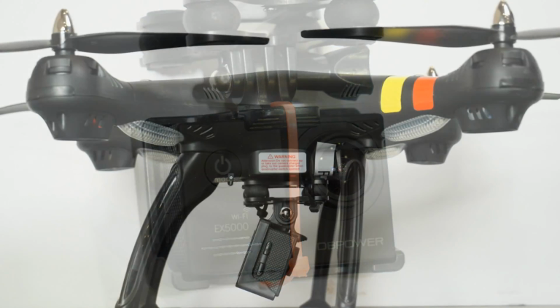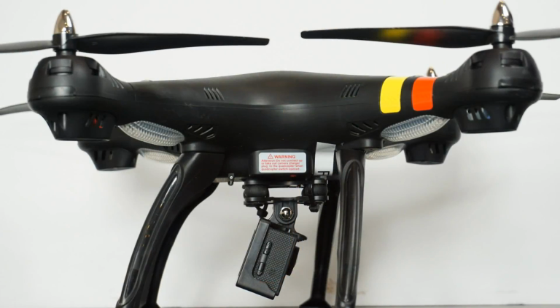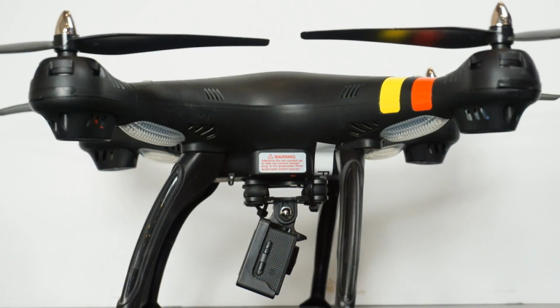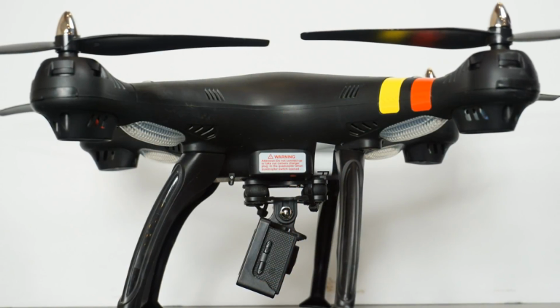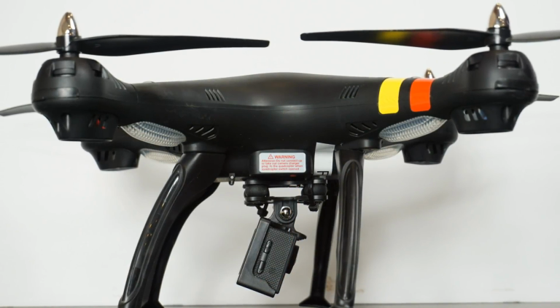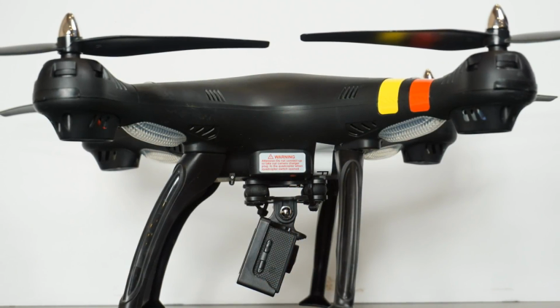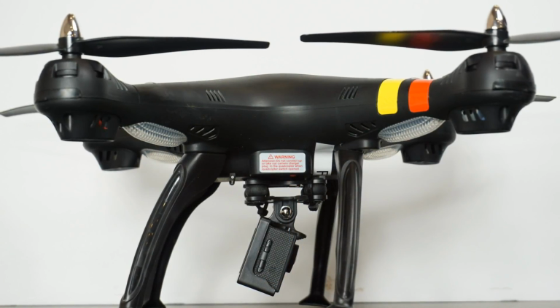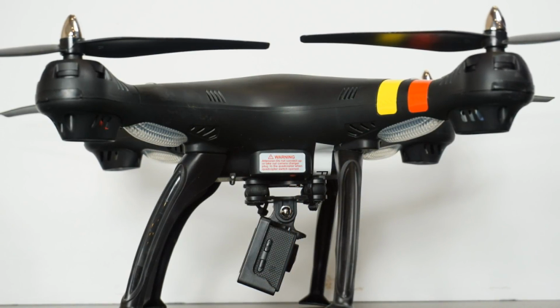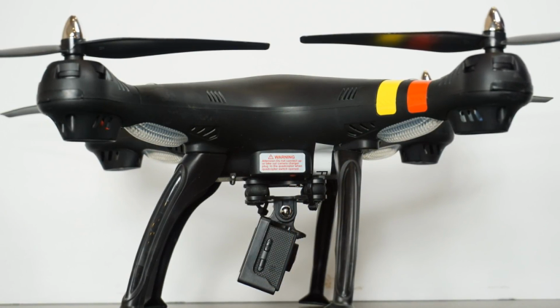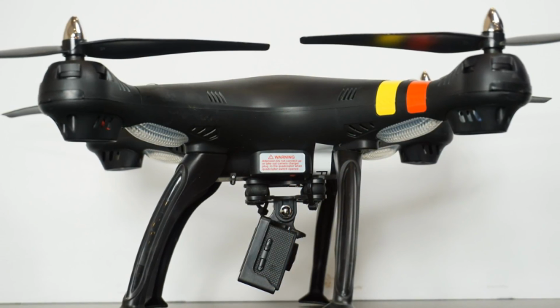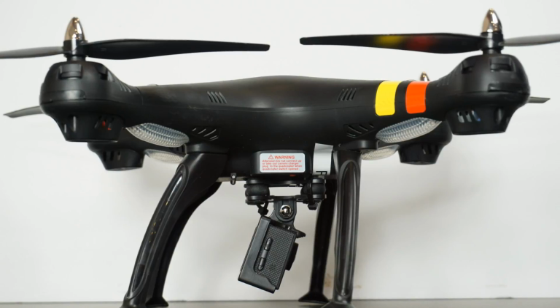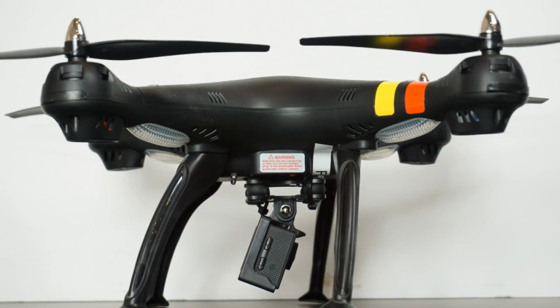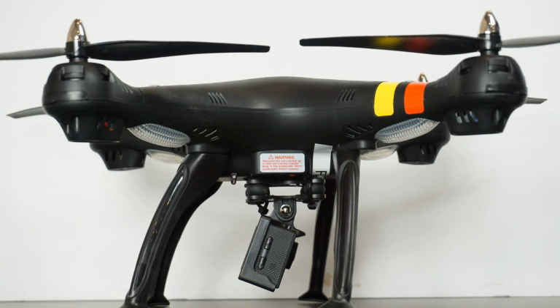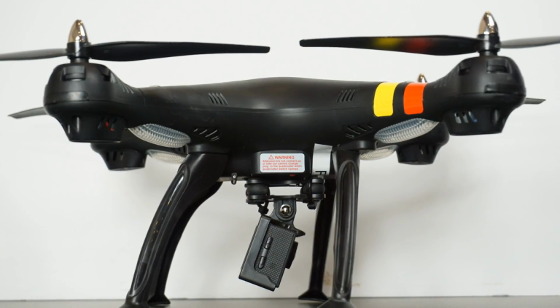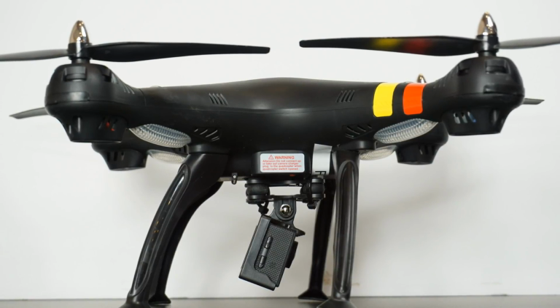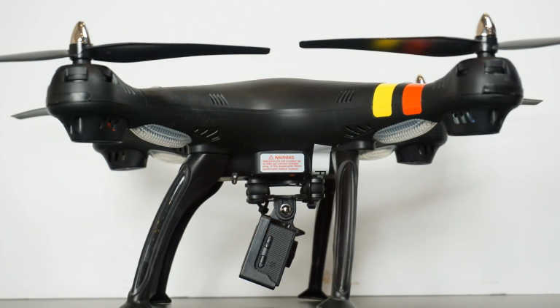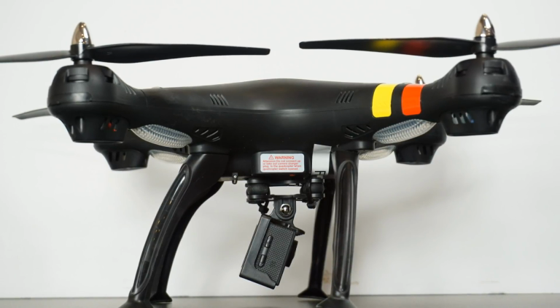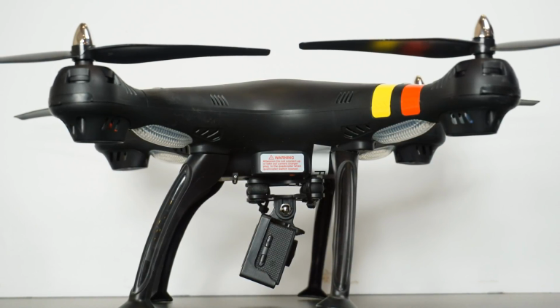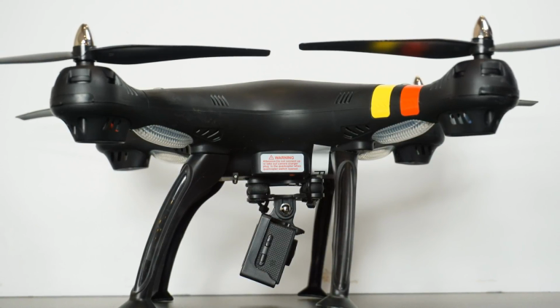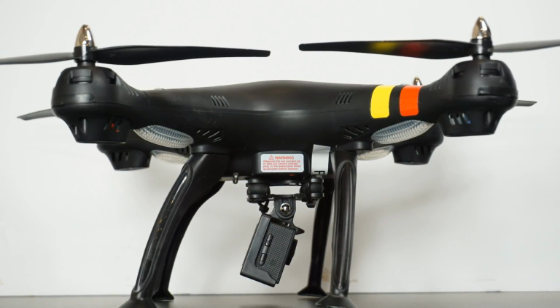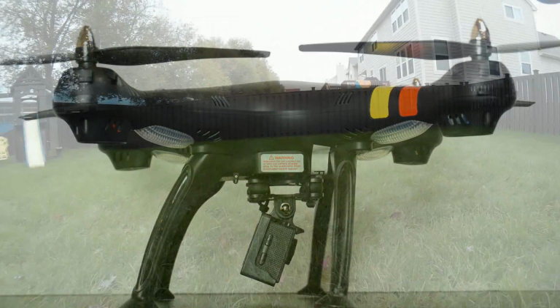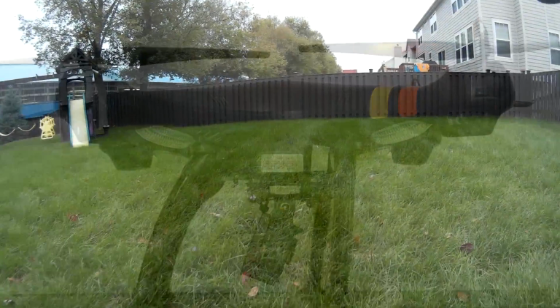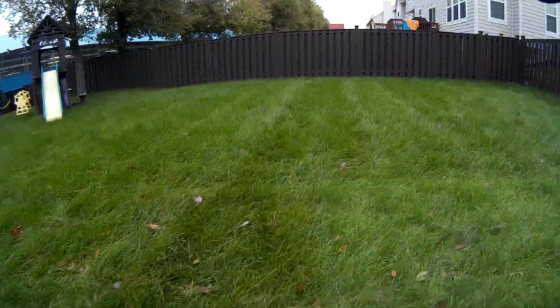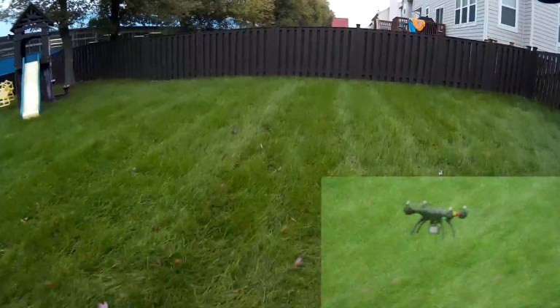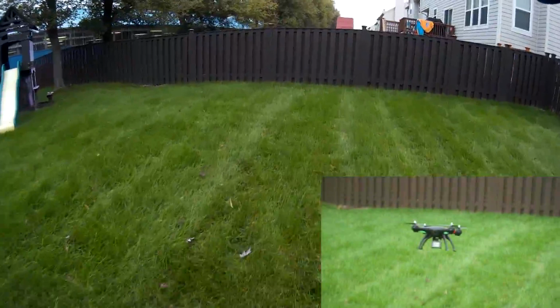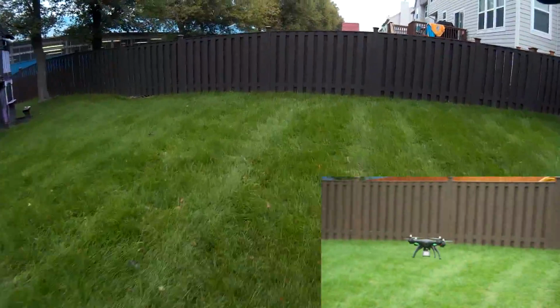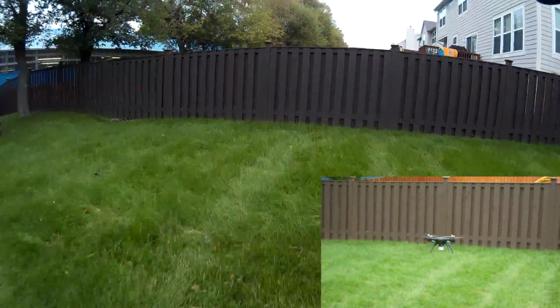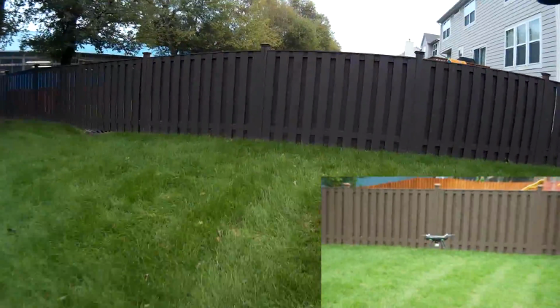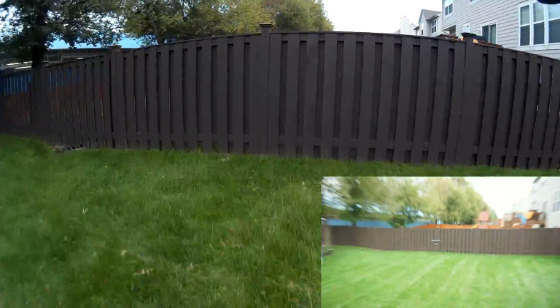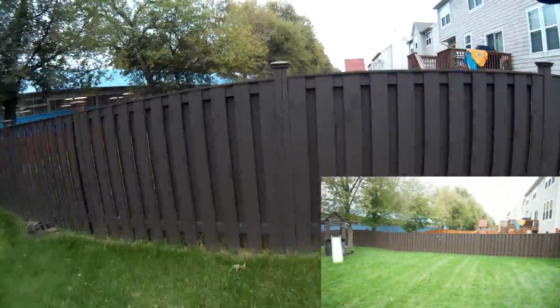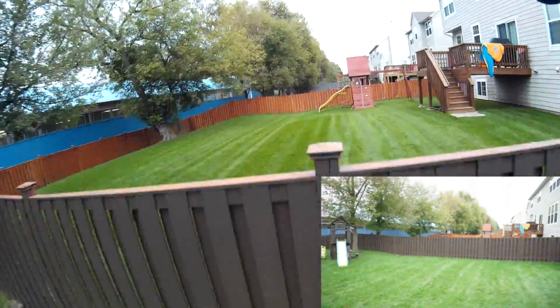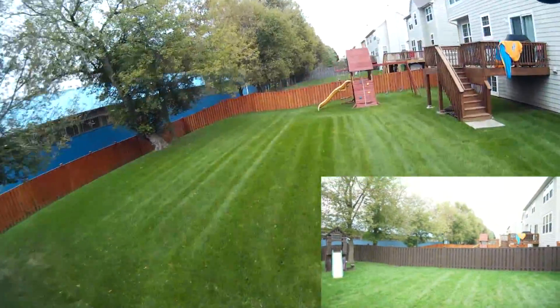Here you can see another side angle — you can see the legs are swept back a little bit. It isn't quite as stable in landing but still very stable, and if it tips over, no big deal. The SEMA is very robust.